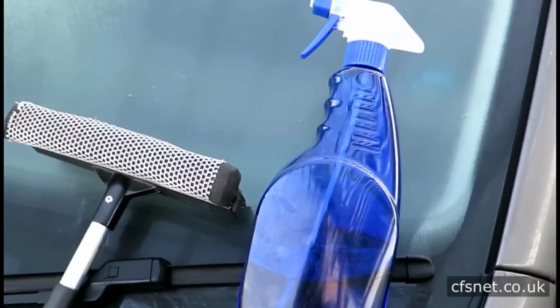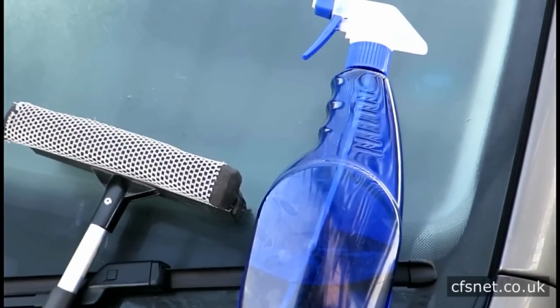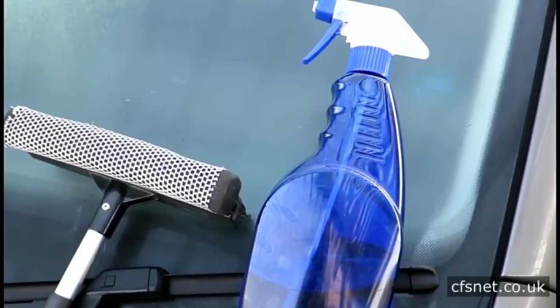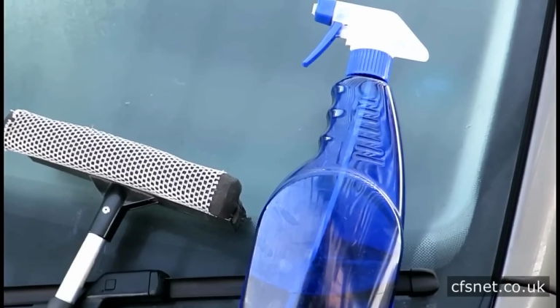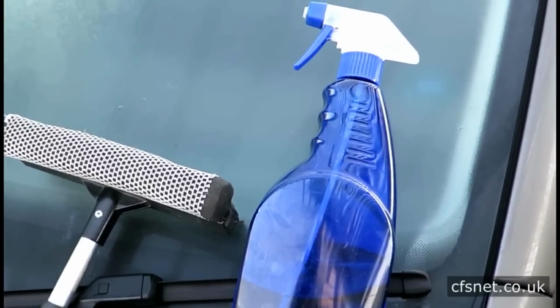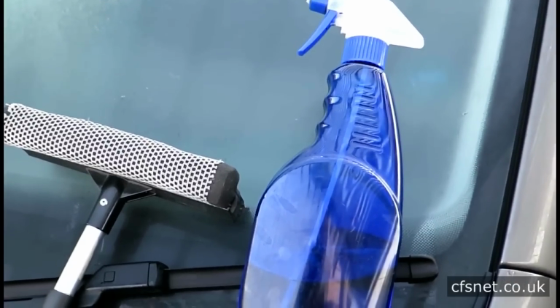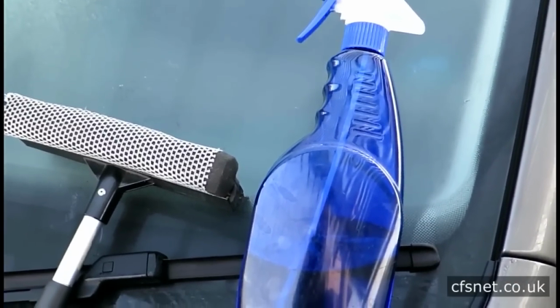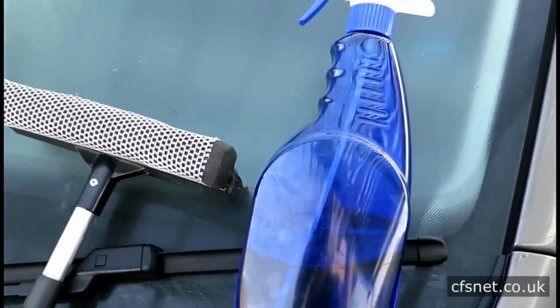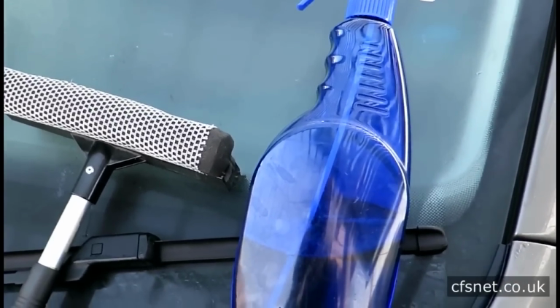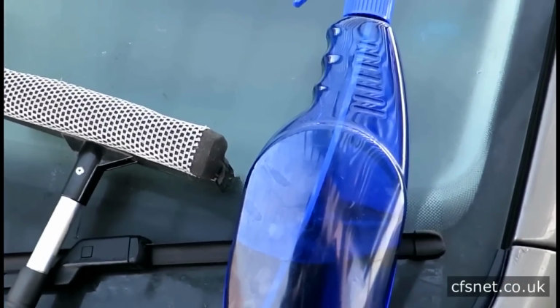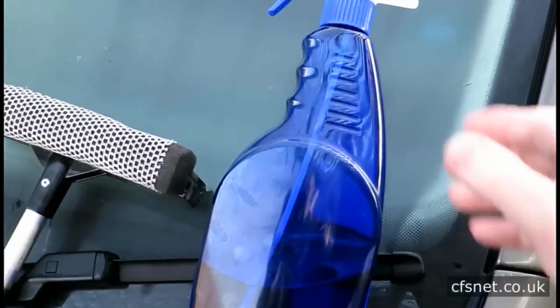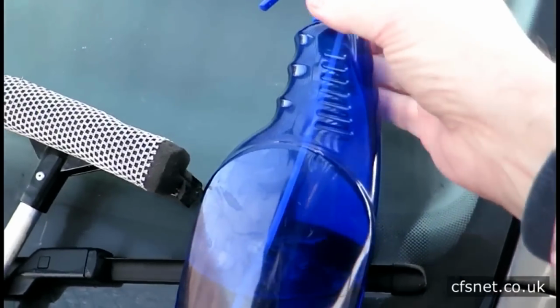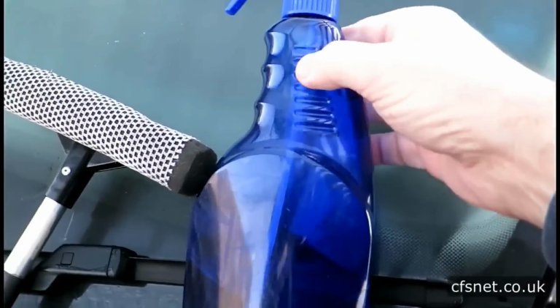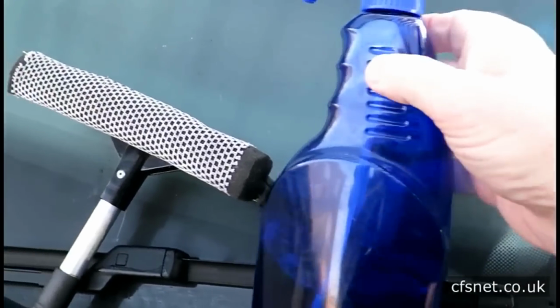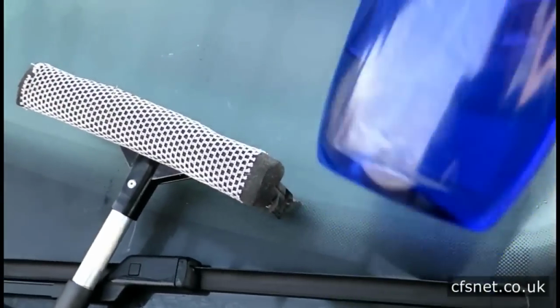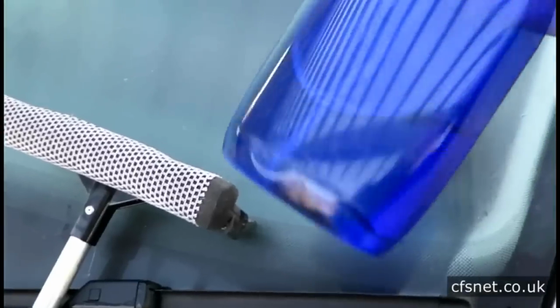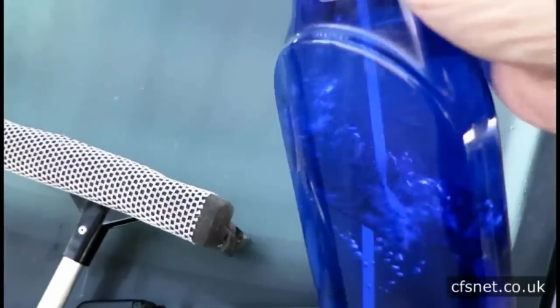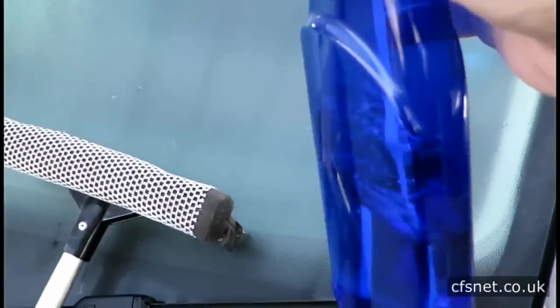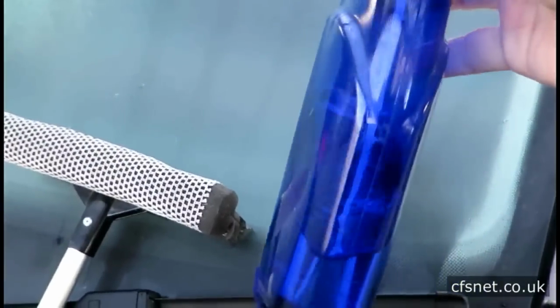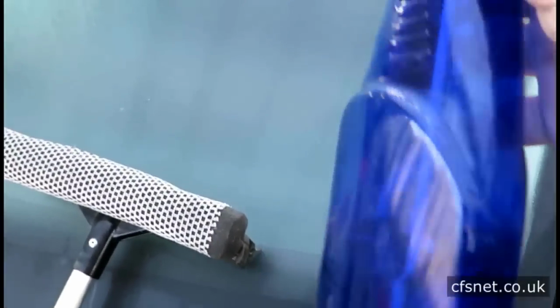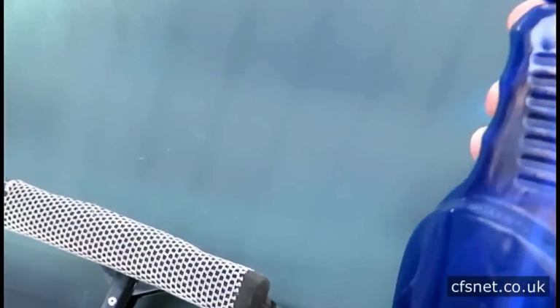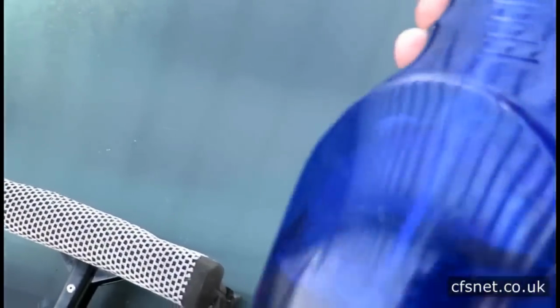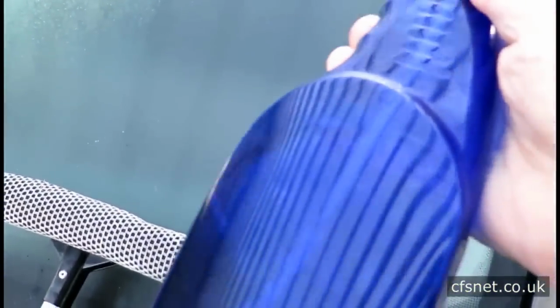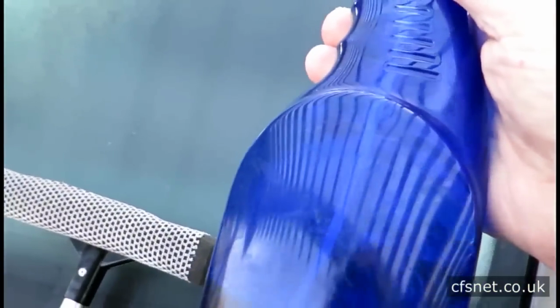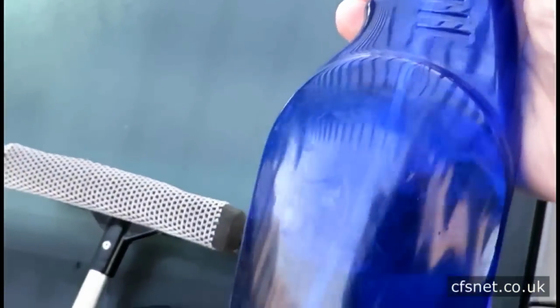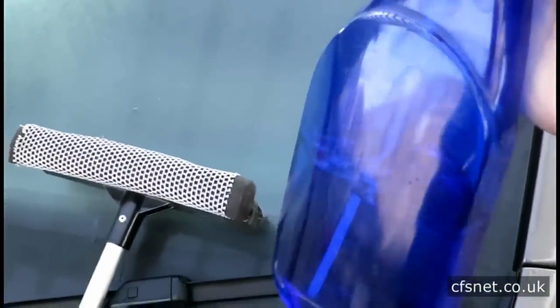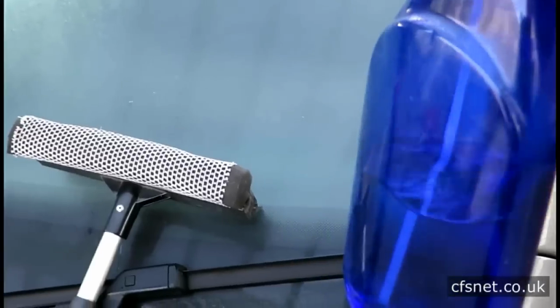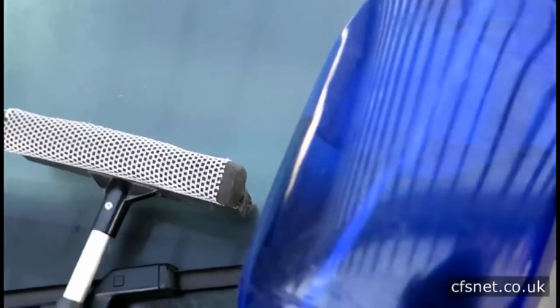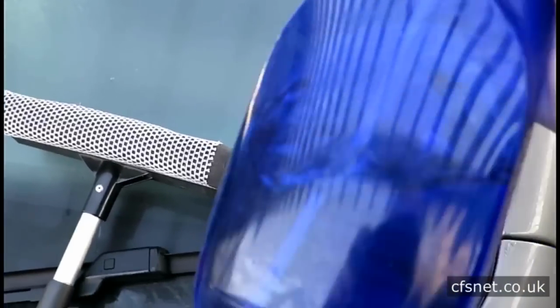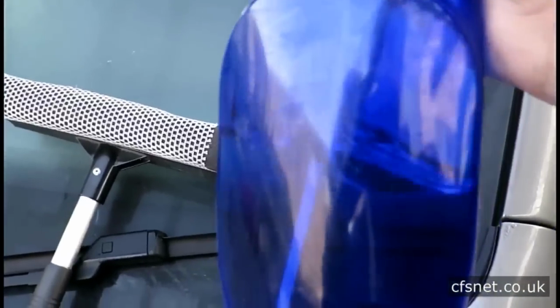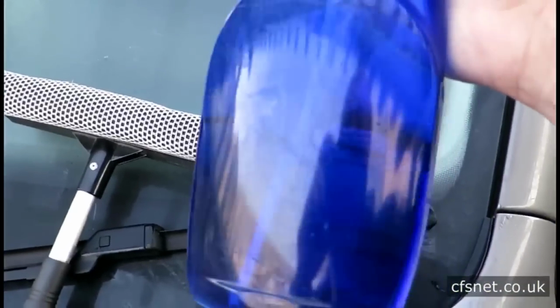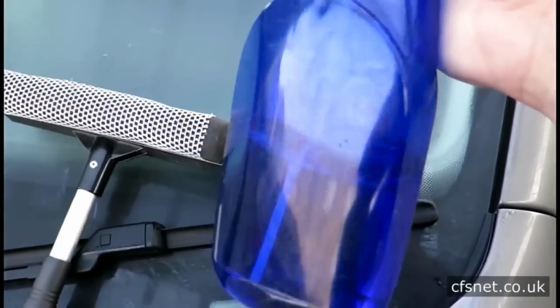That's isopropyl alcohol. What I do basically is make up my own de-icing fluid. It's quite simple.